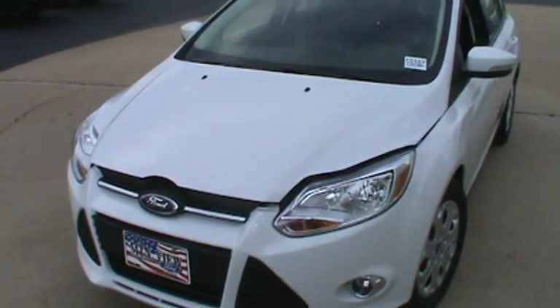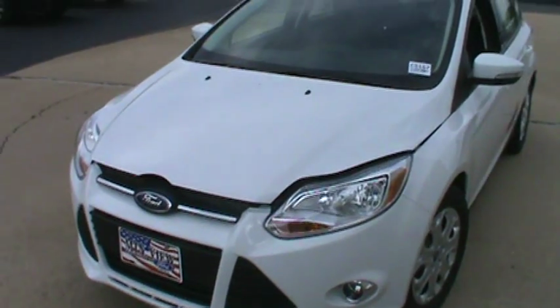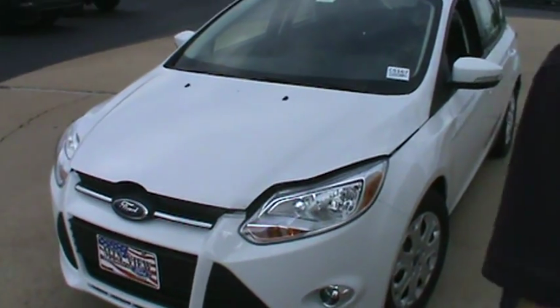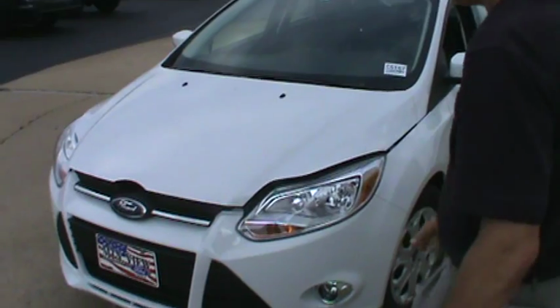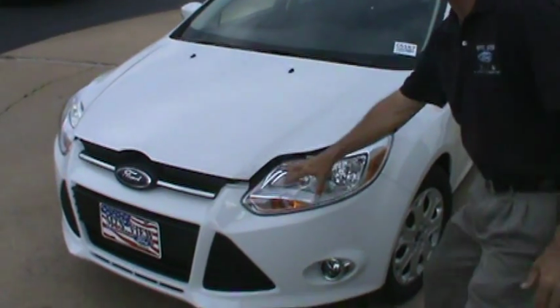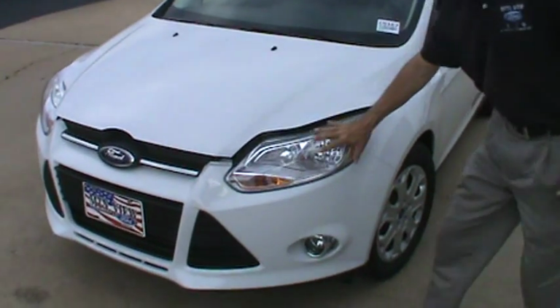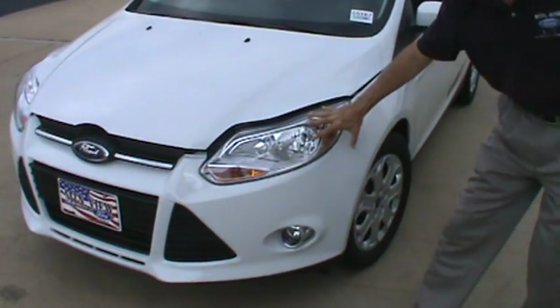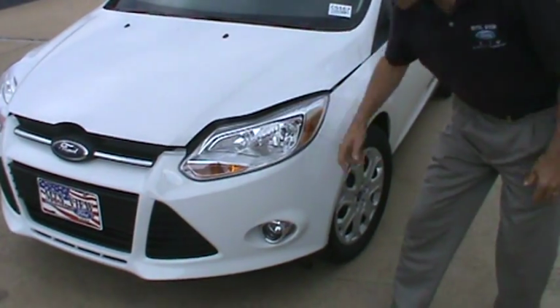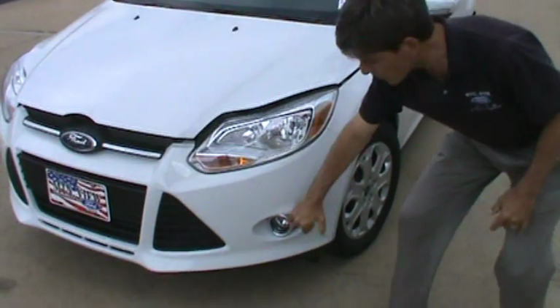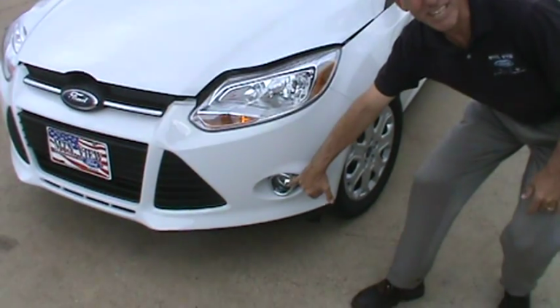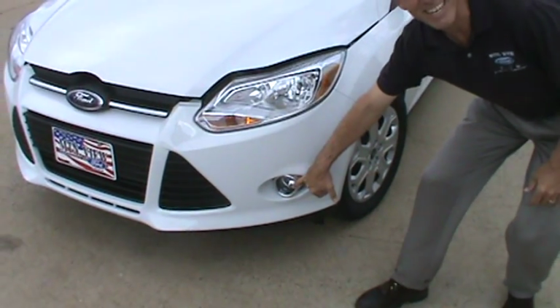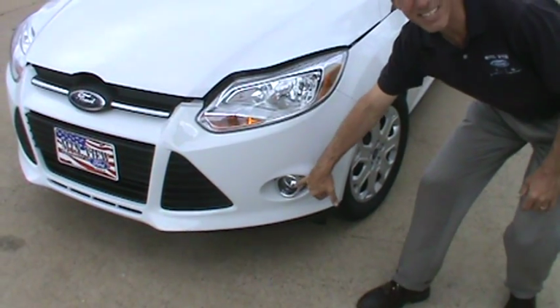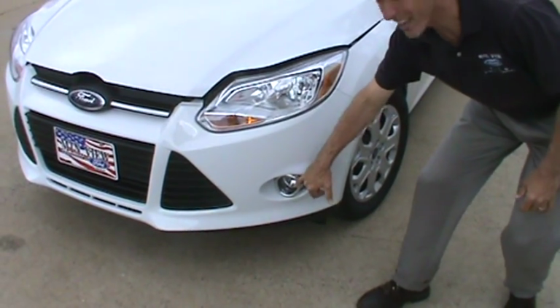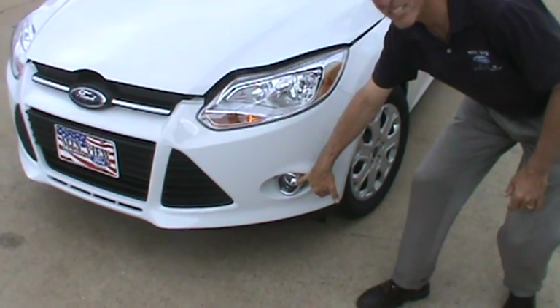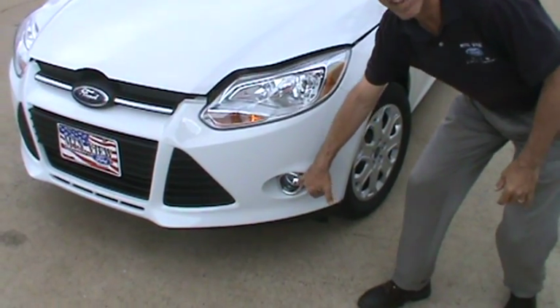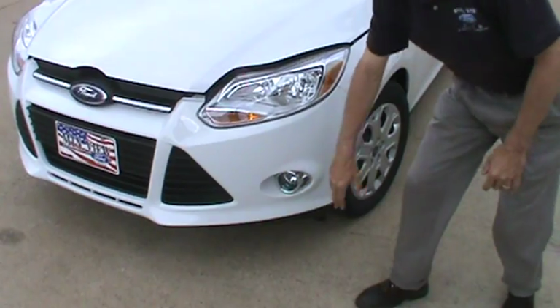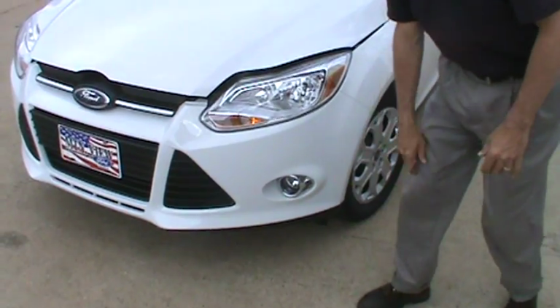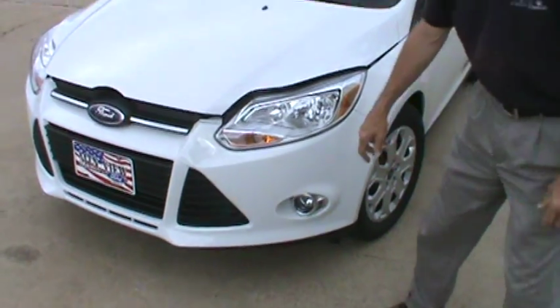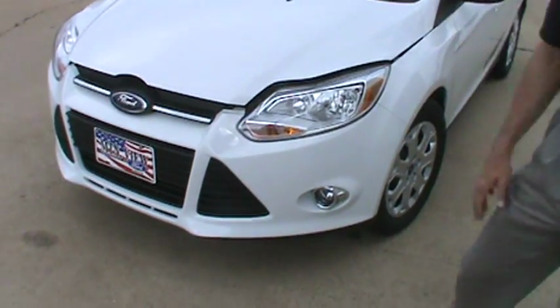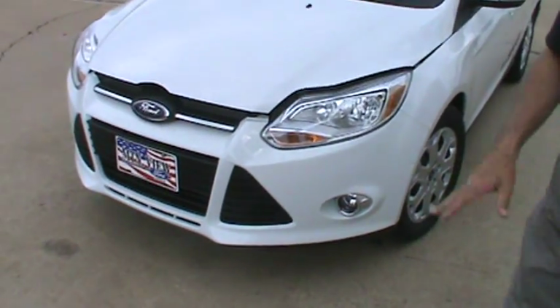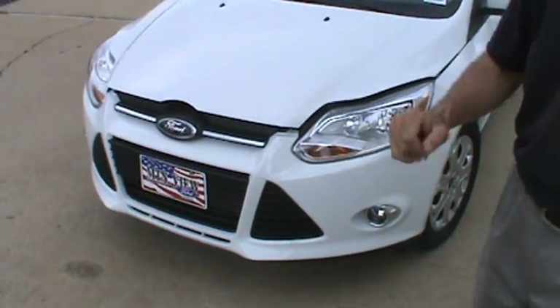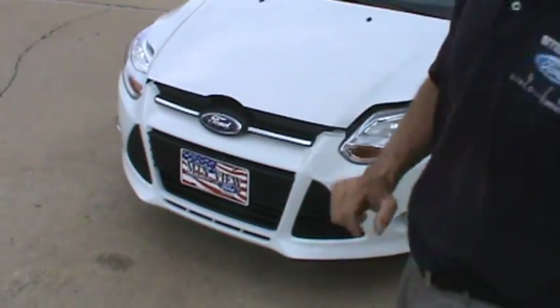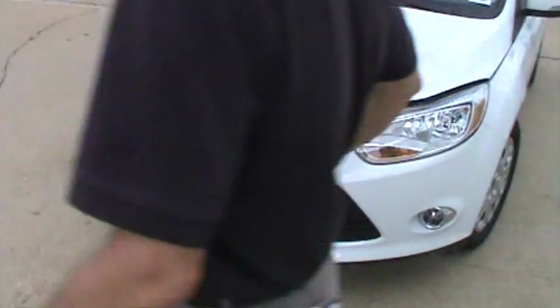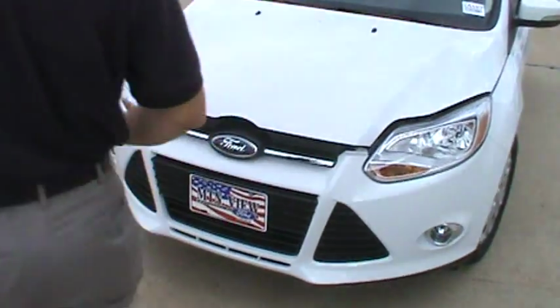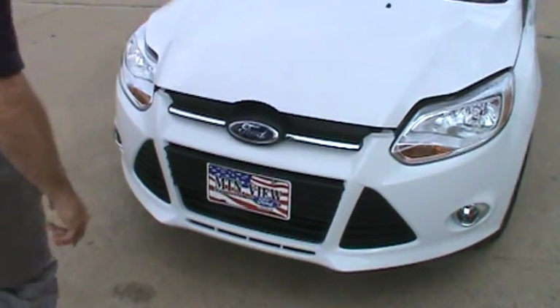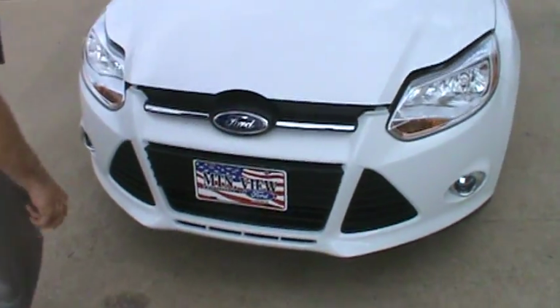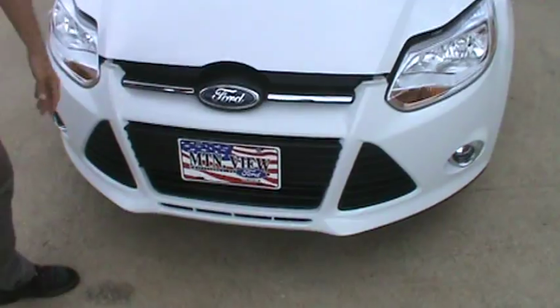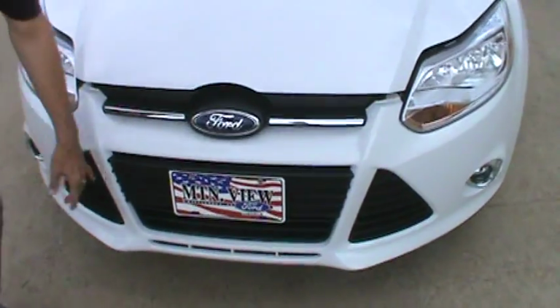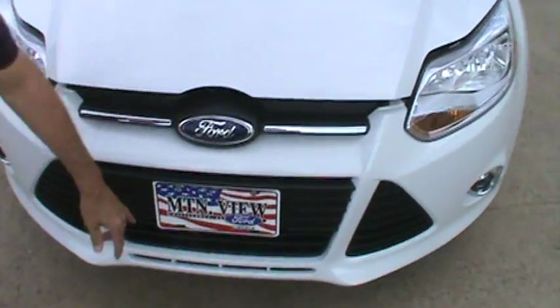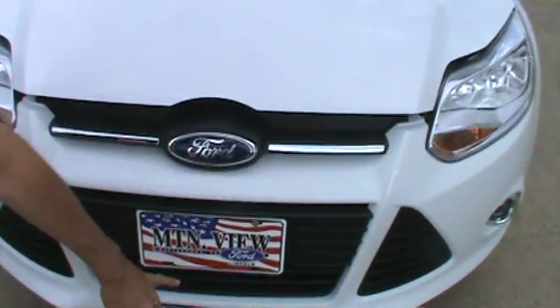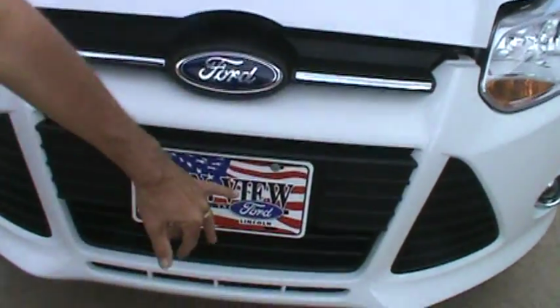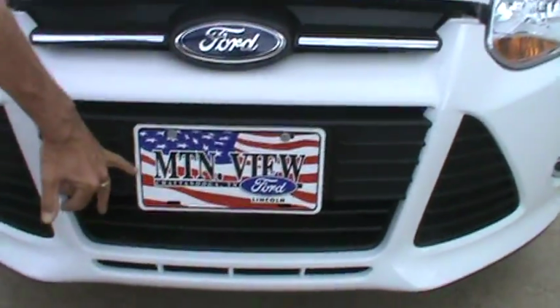You have the Dragon's Eye headlamps, fog lamps in the SE, SEL, and Titanium packages, and also the active grille shutter system.